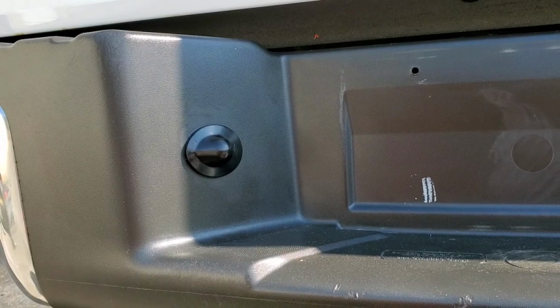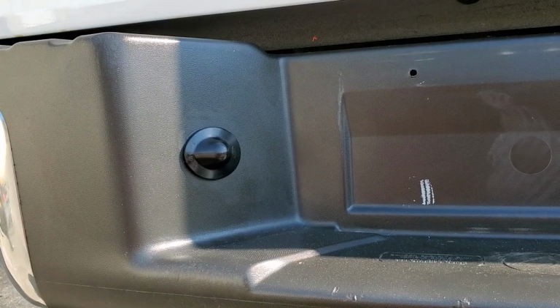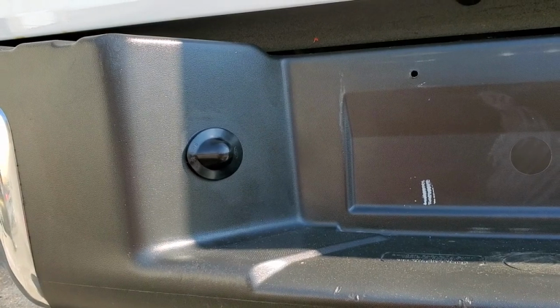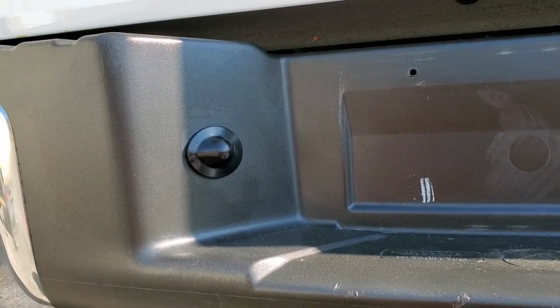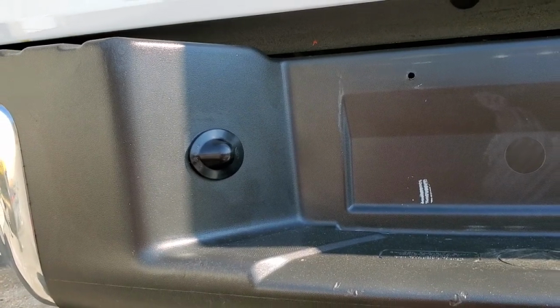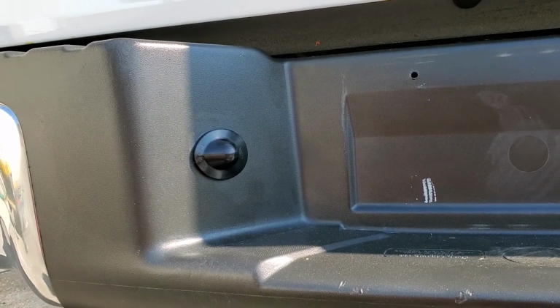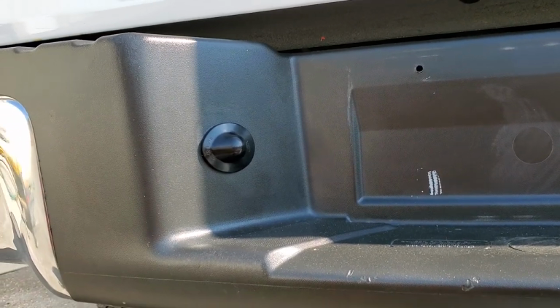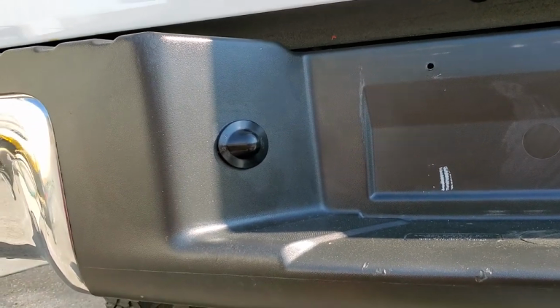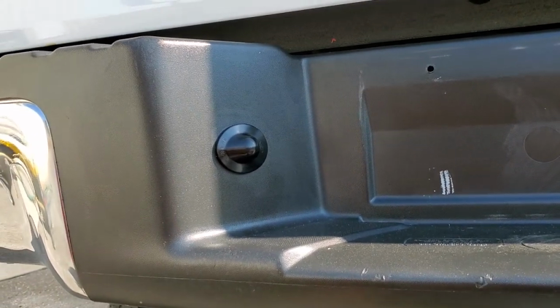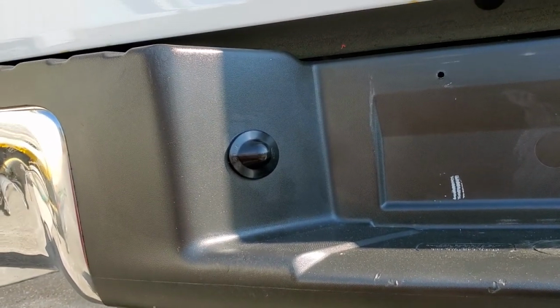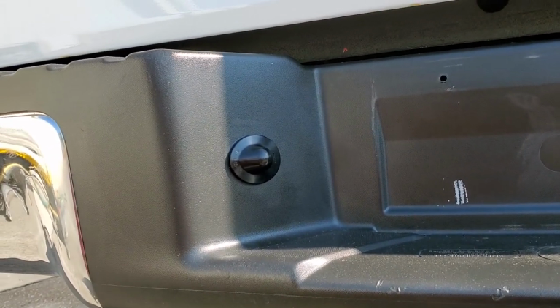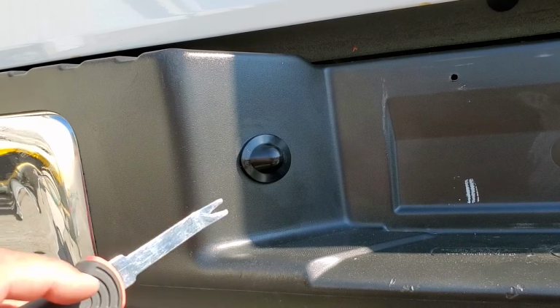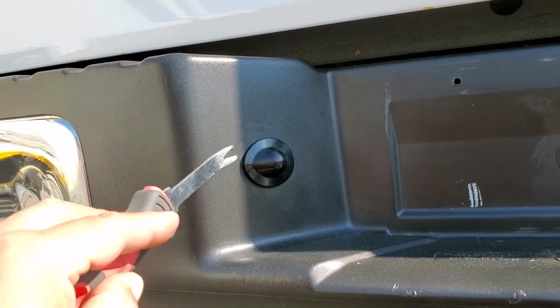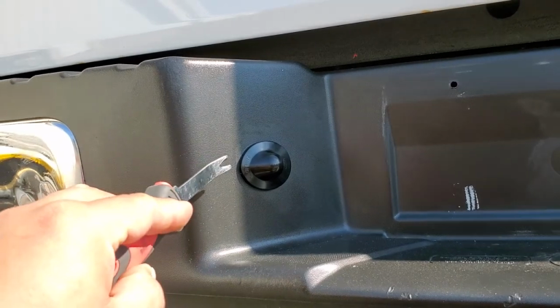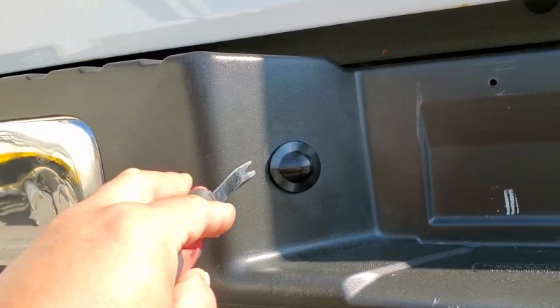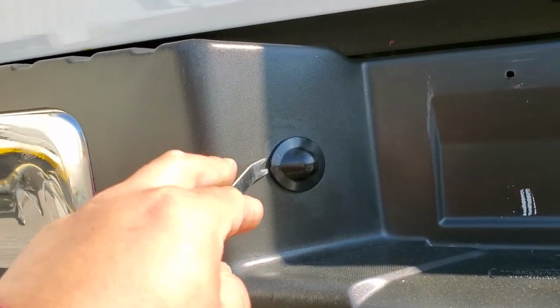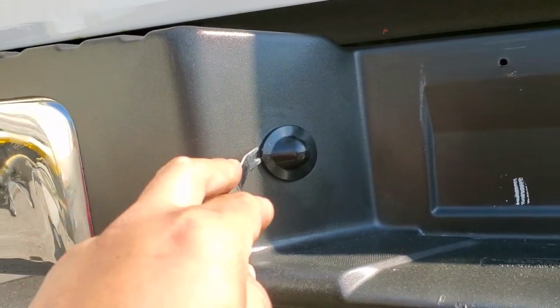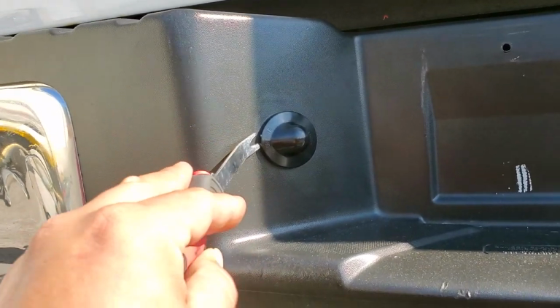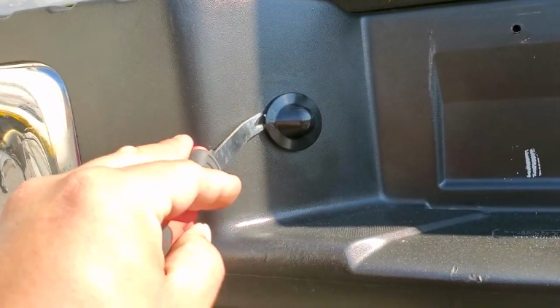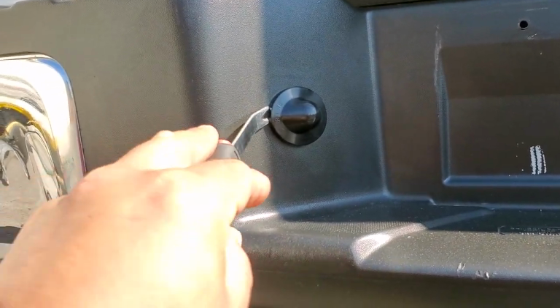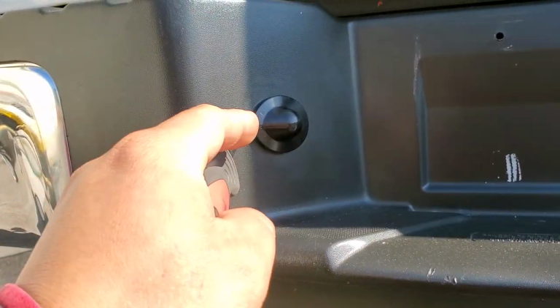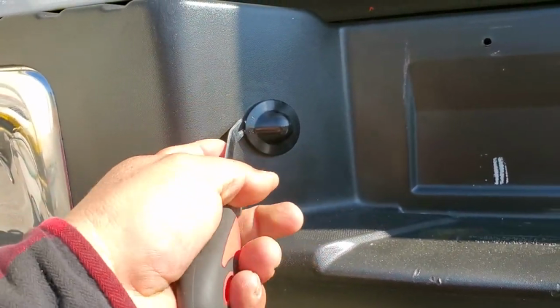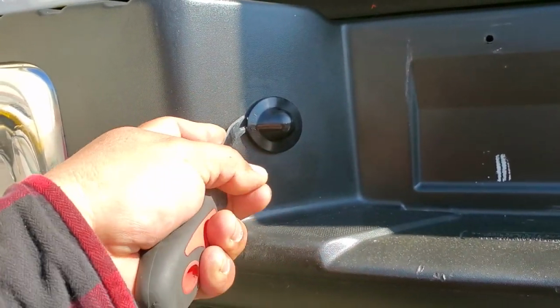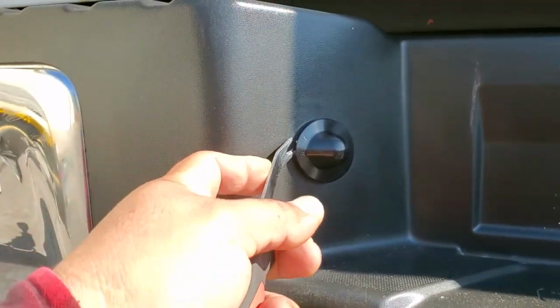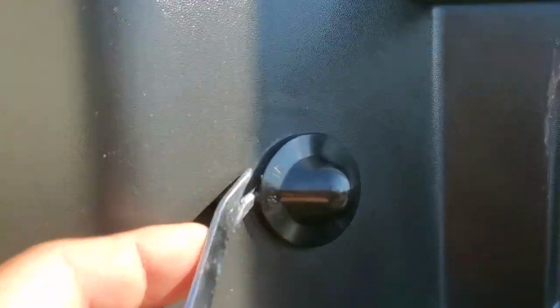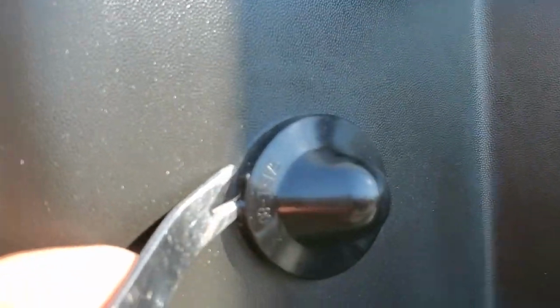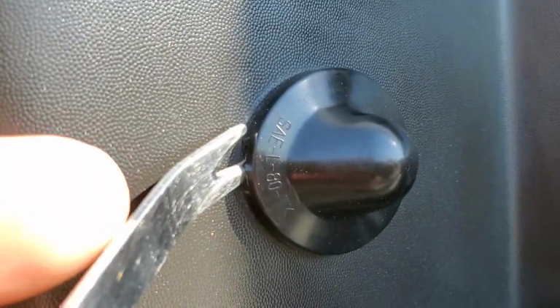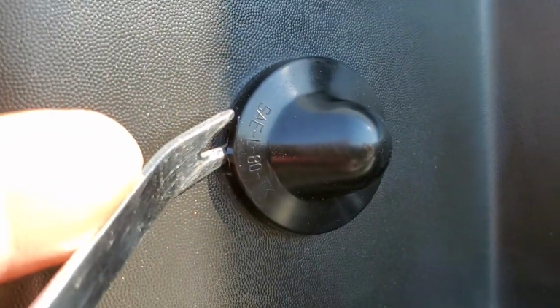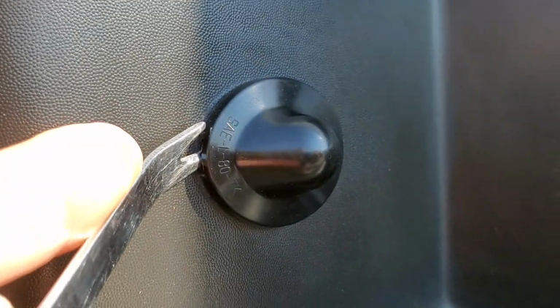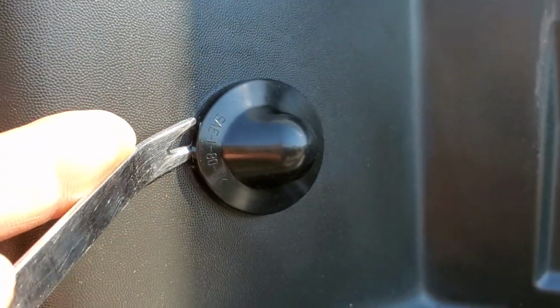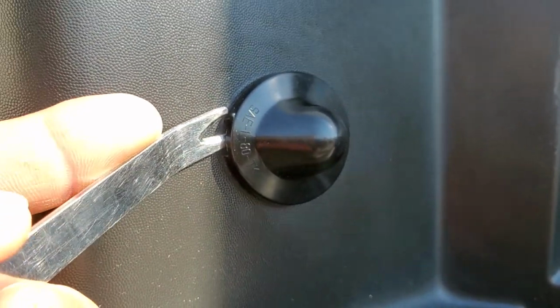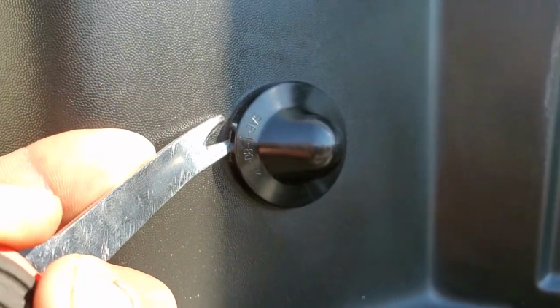Today we're gonna remove the license plate light bulb on this 2012 Ford F-150. First thing we're gonna do is grab a trim tool removal and press it in right in this corner here.